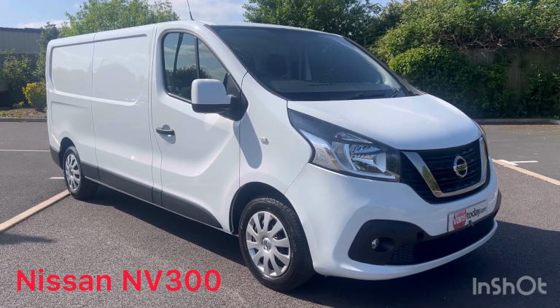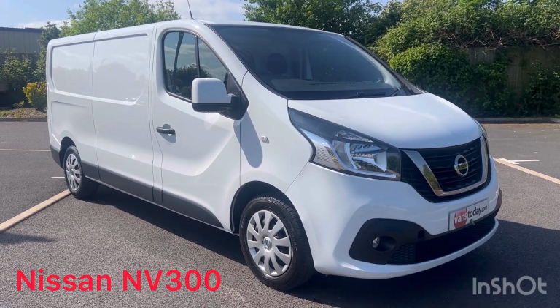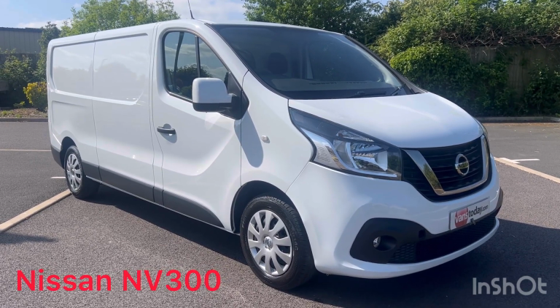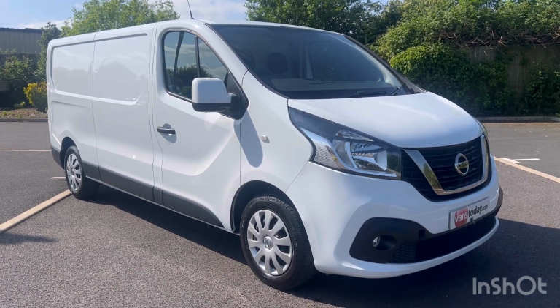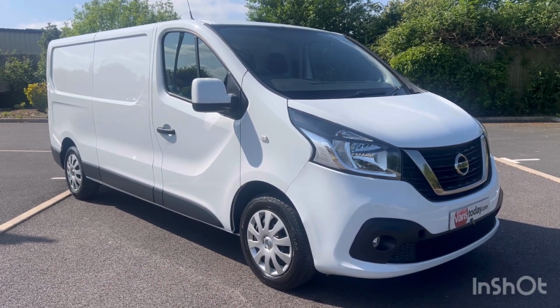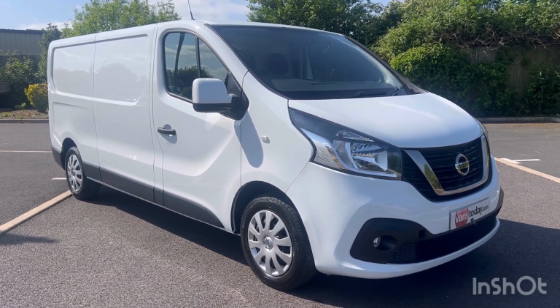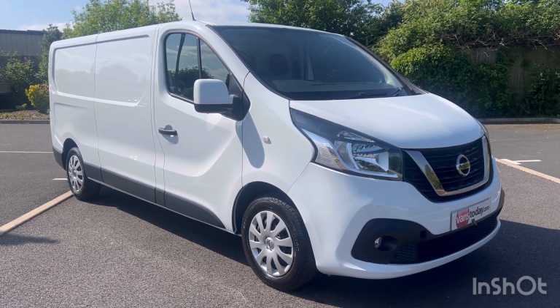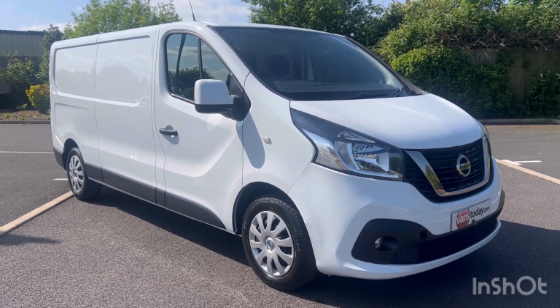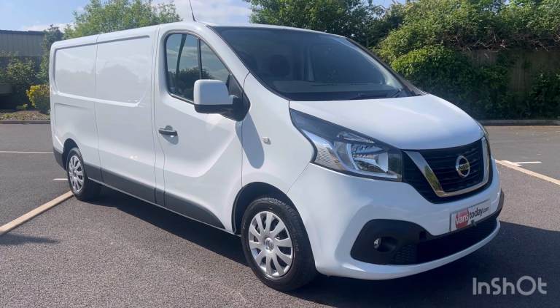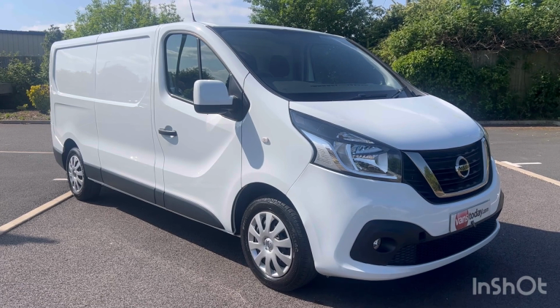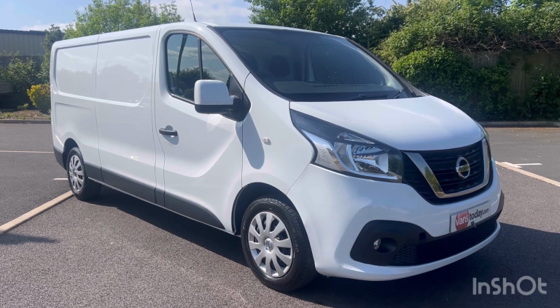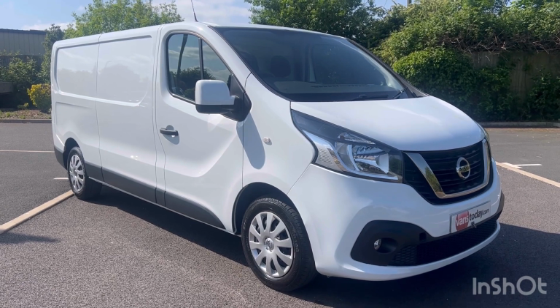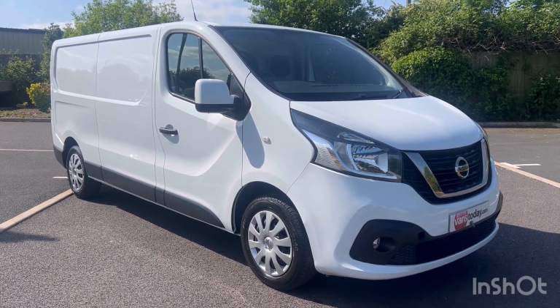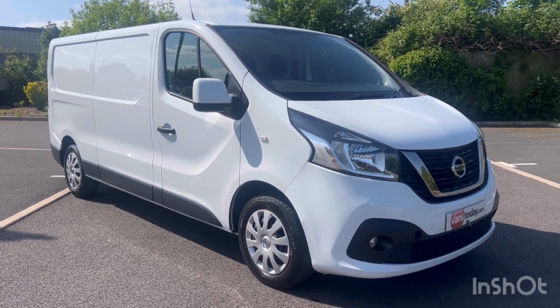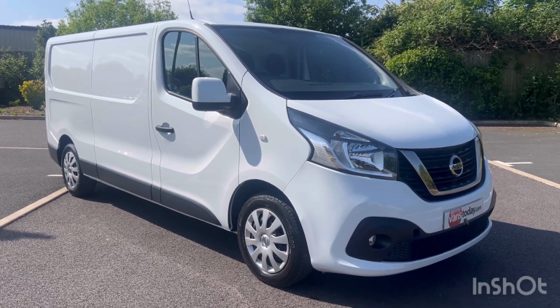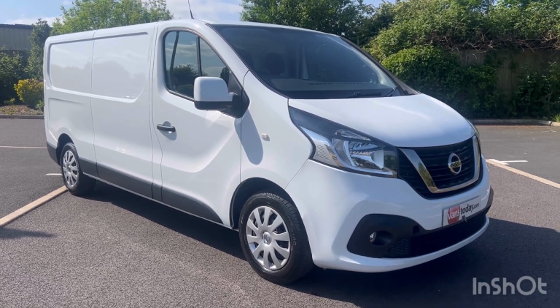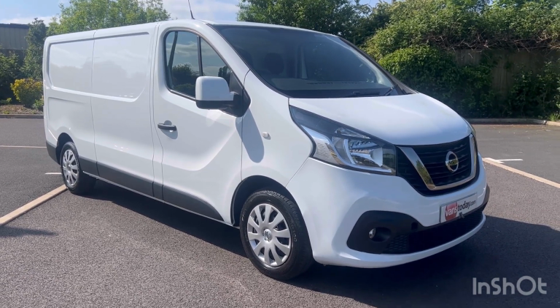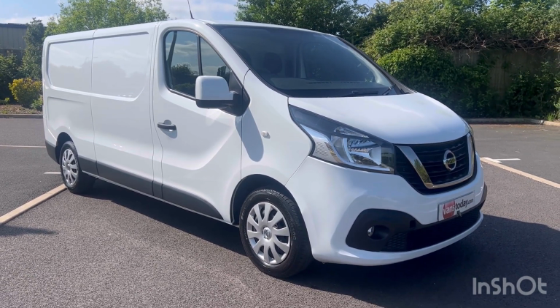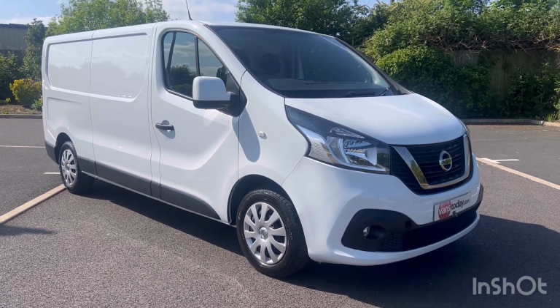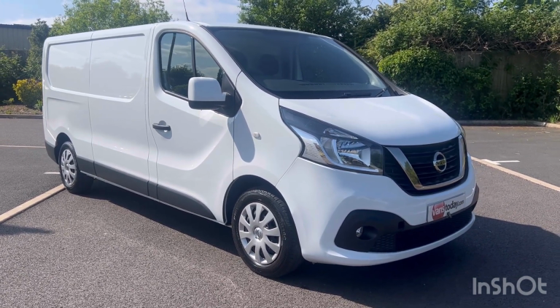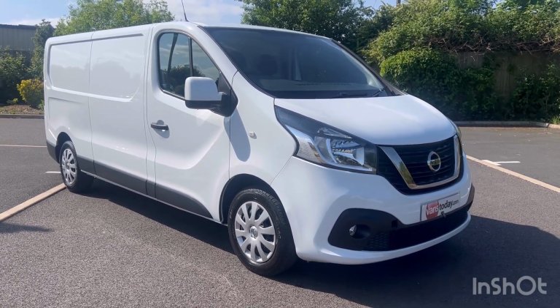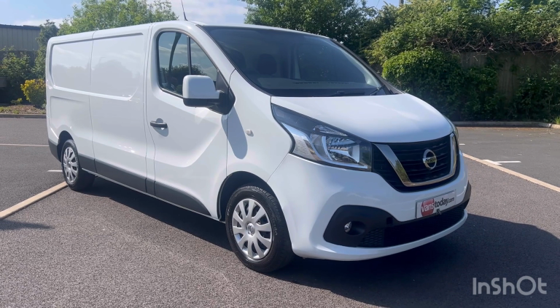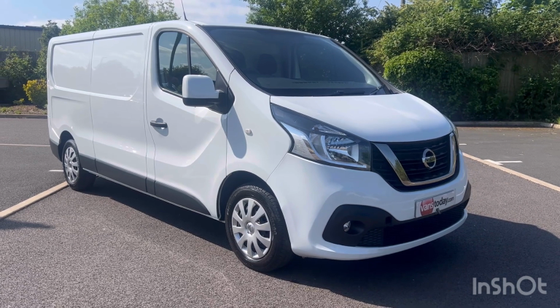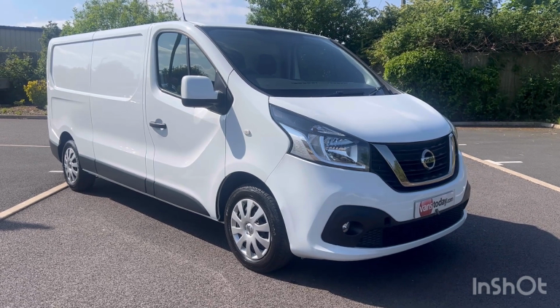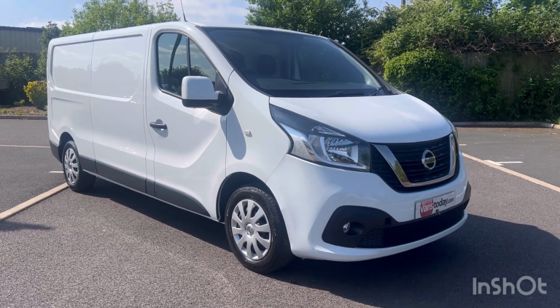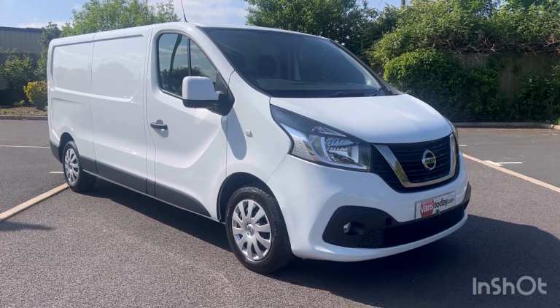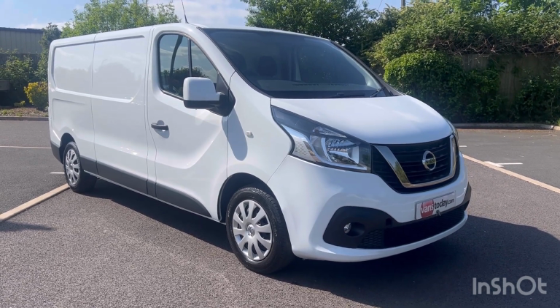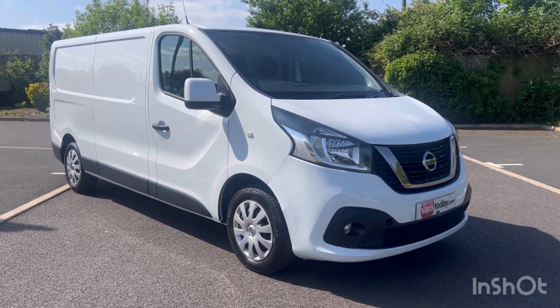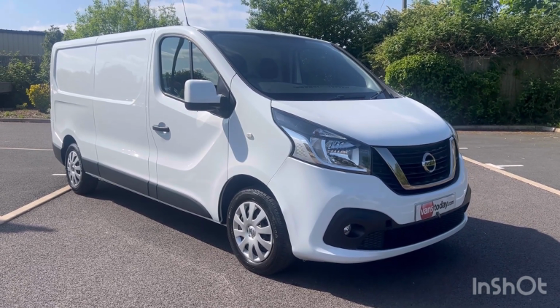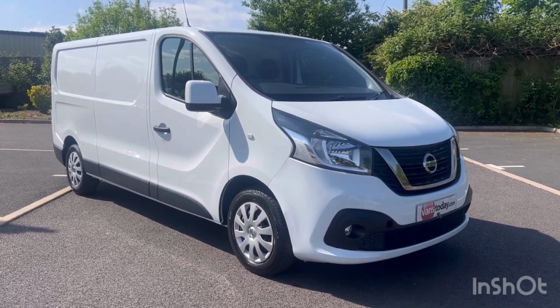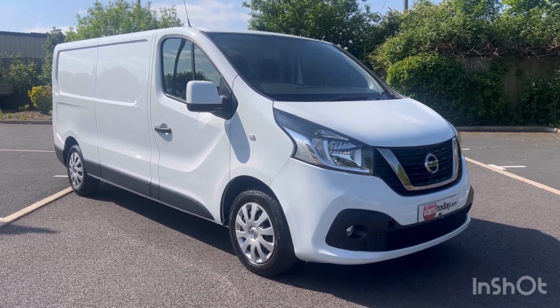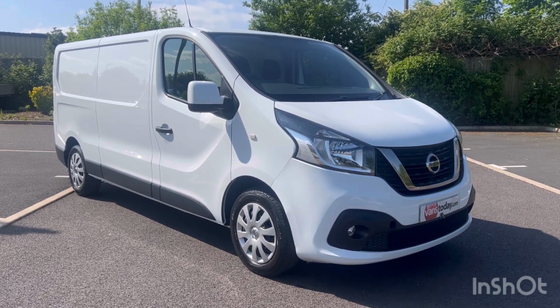Good morning ladies and gents, it's Simon at Vans Today in Worcester. I'm here to give you a video walk-around of this 2018, on an 18 plate. It is the Nissan NV300 1.6 DCI.